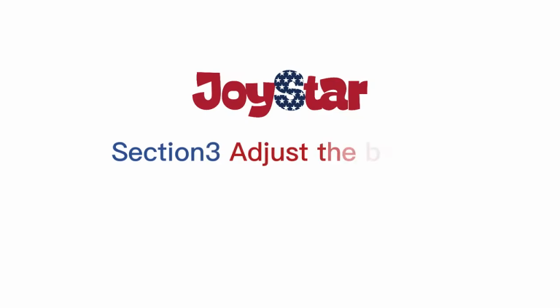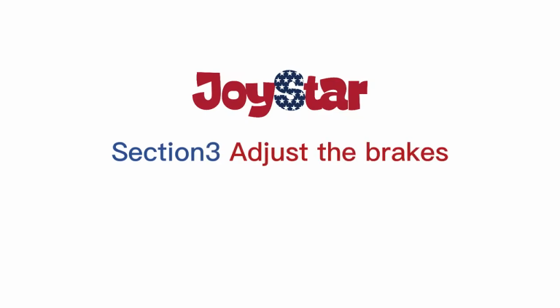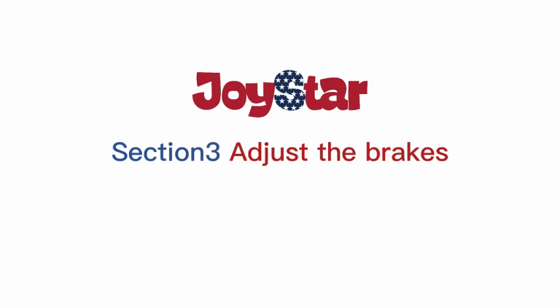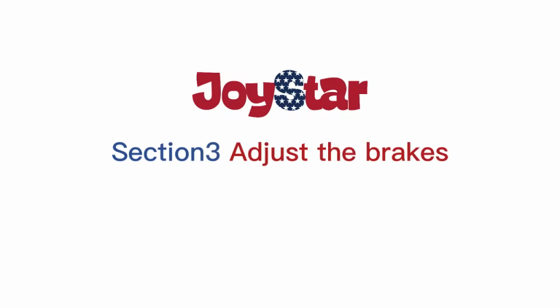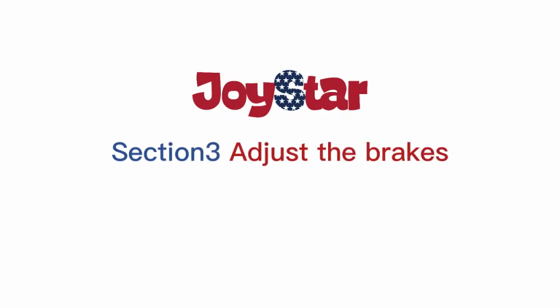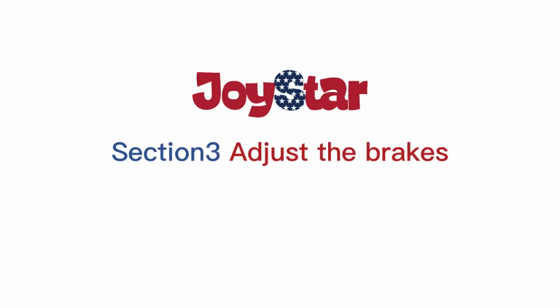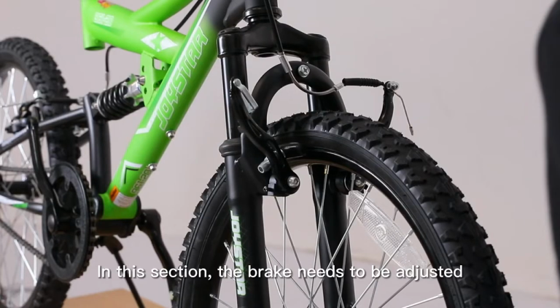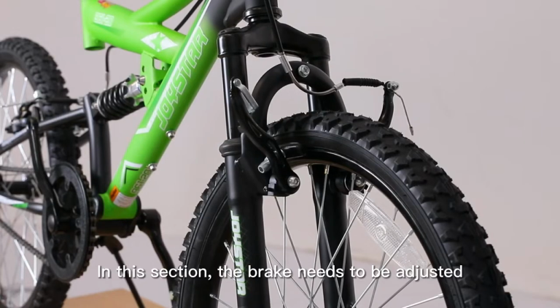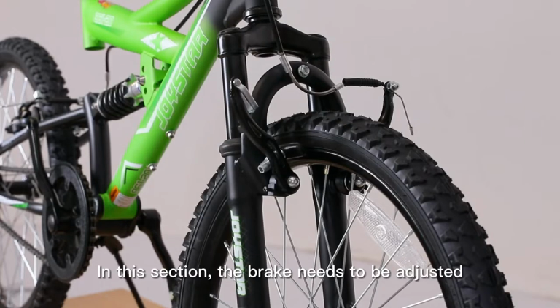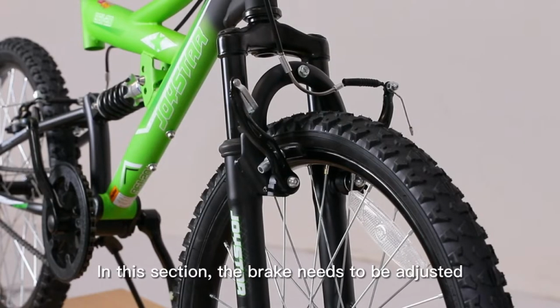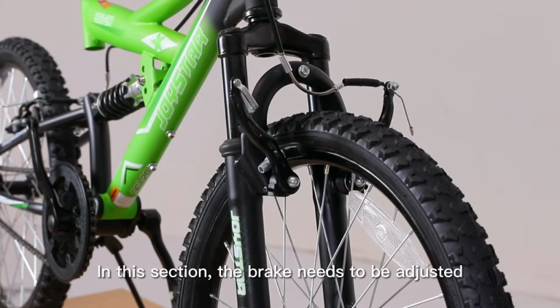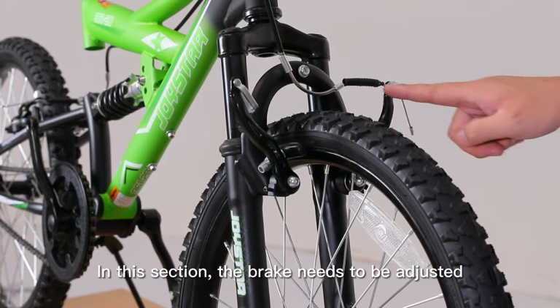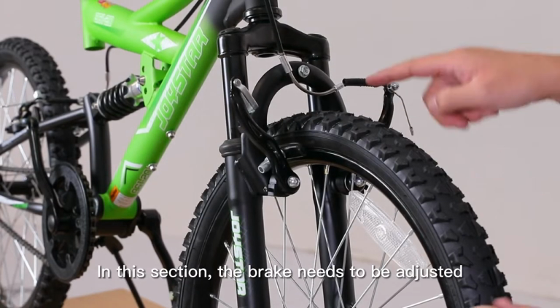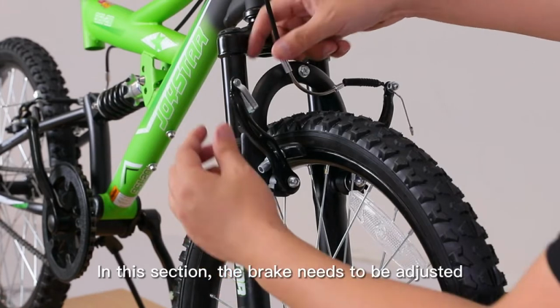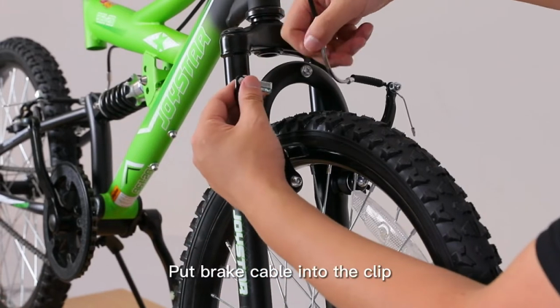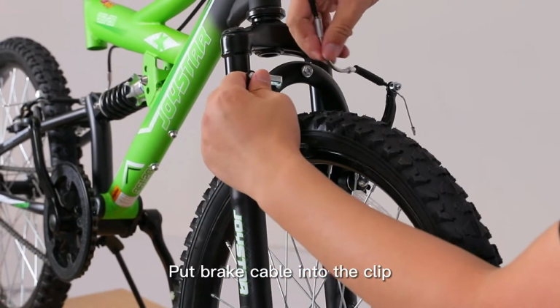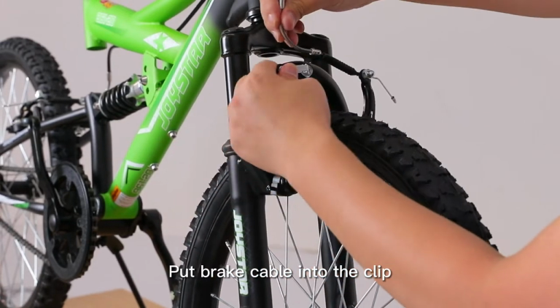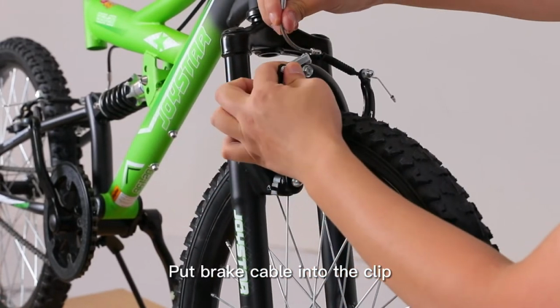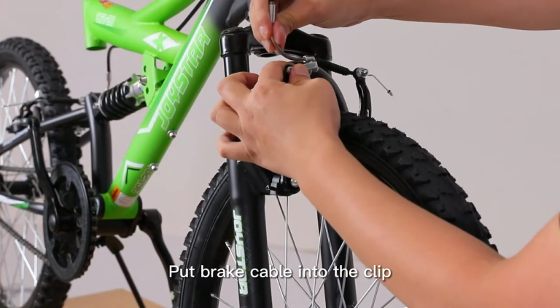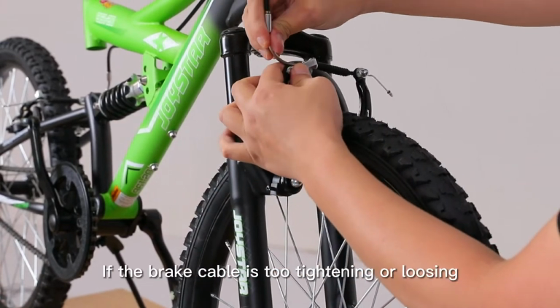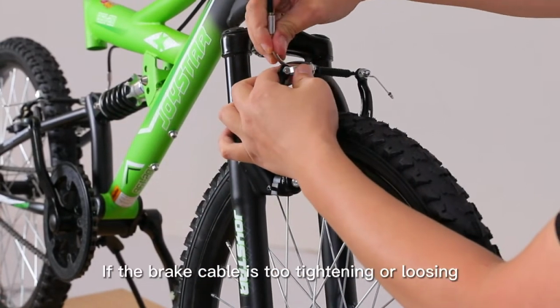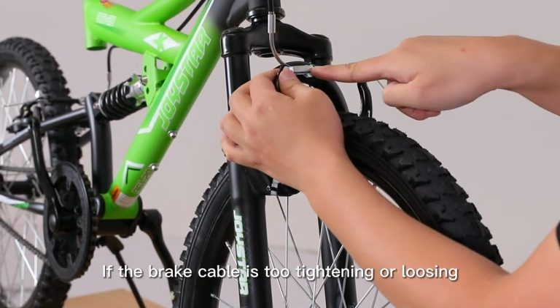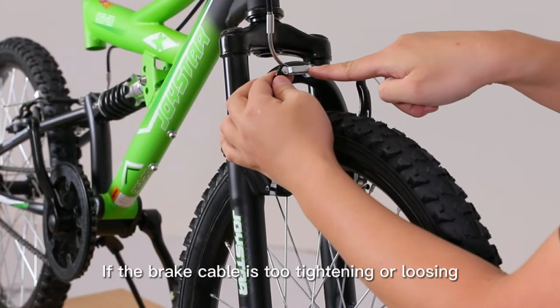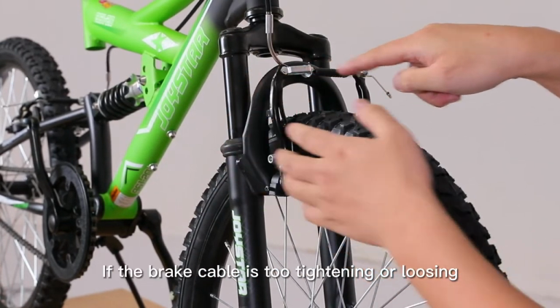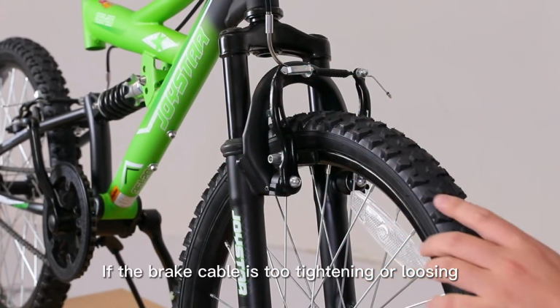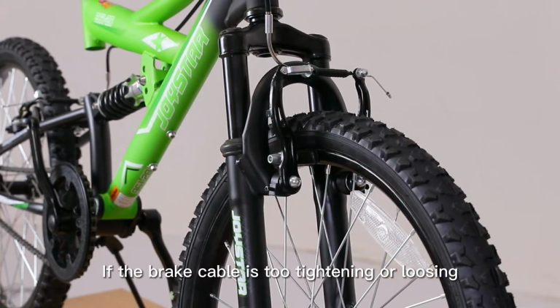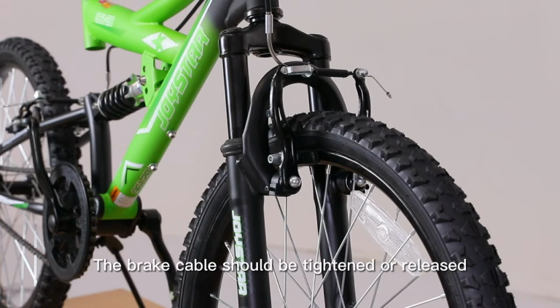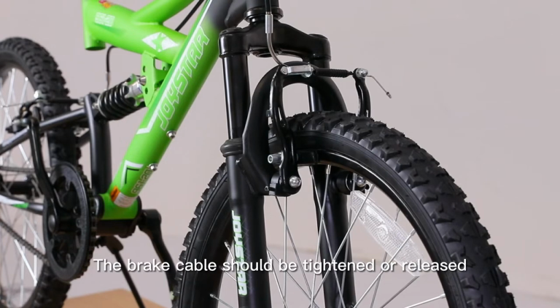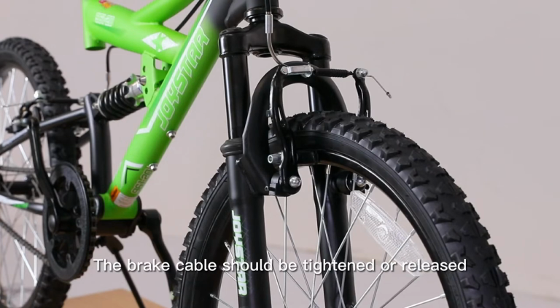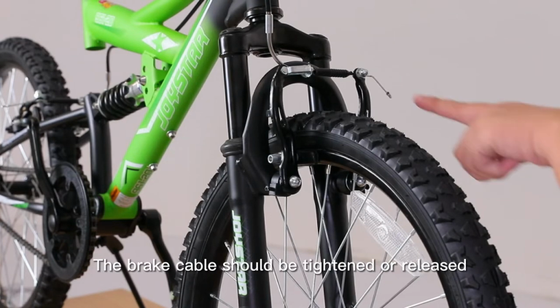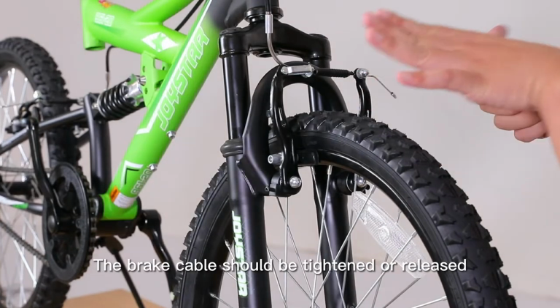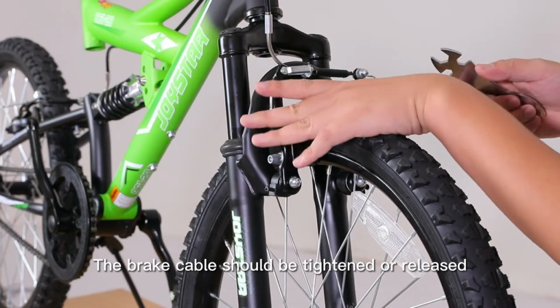Section 3: Adjust the Brakes. The brake needs to be adjusted. Put the brake cable into the clip. If the brake cable is too tight or too loose, the brake cable should be tightened or released accordingly.